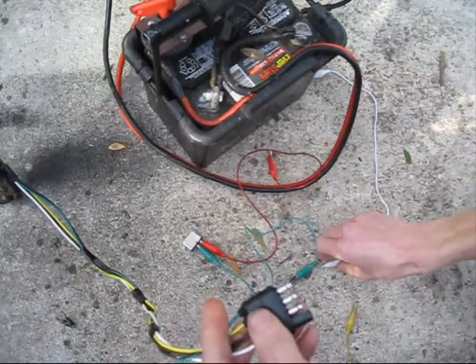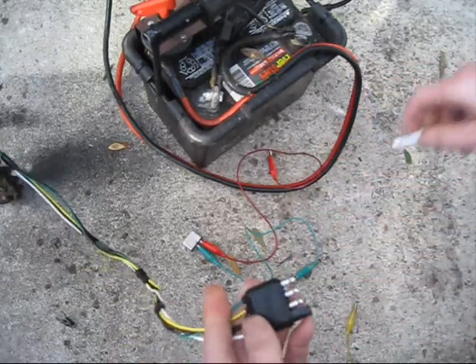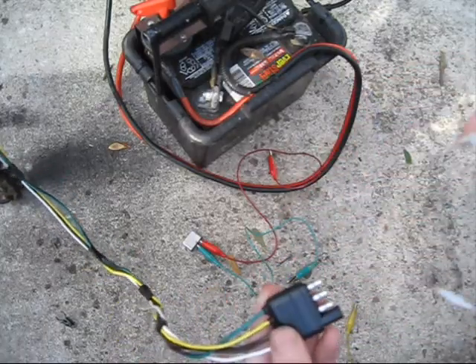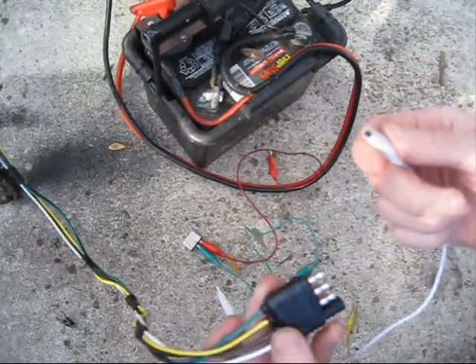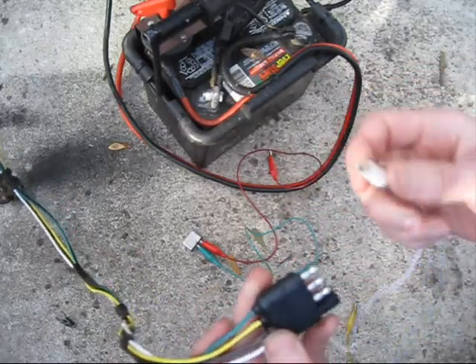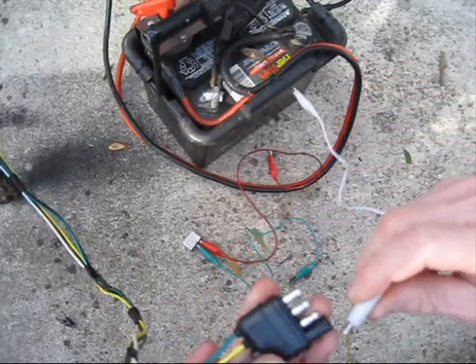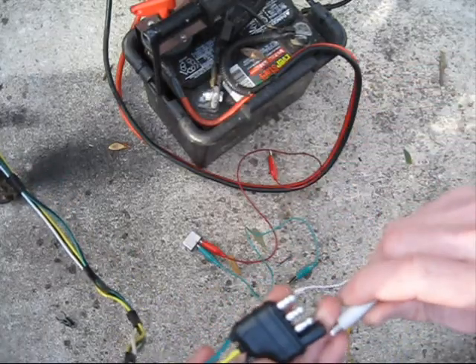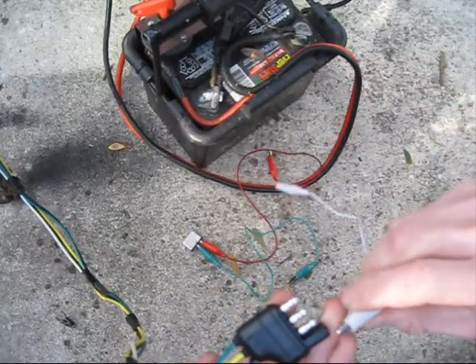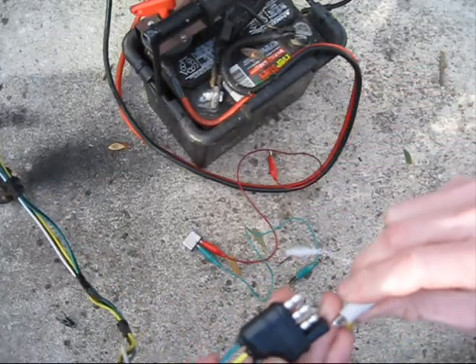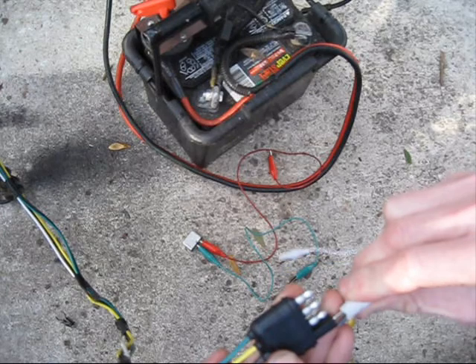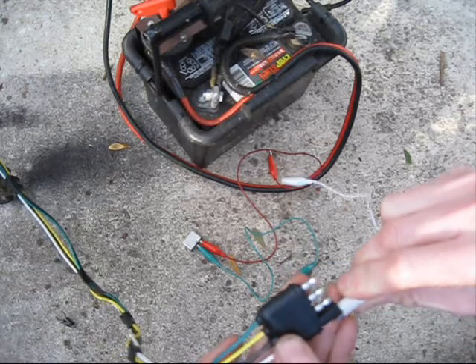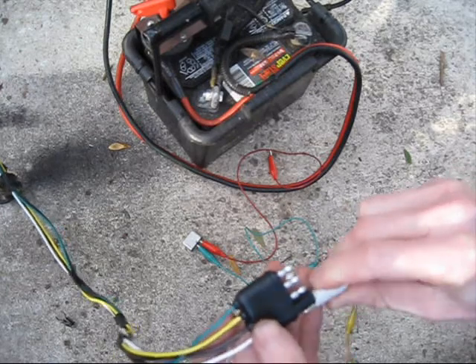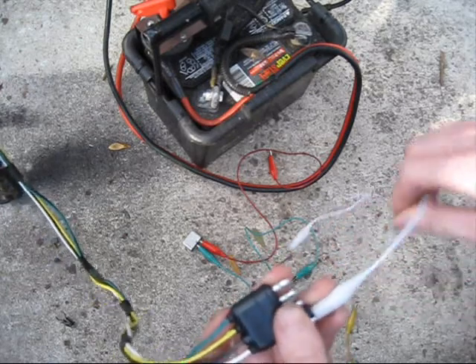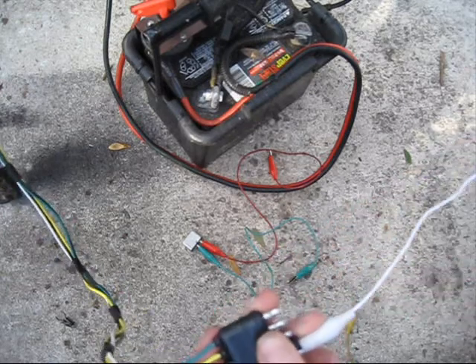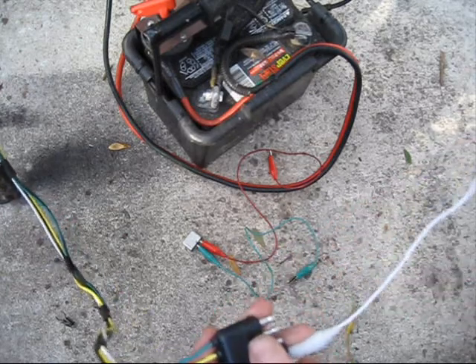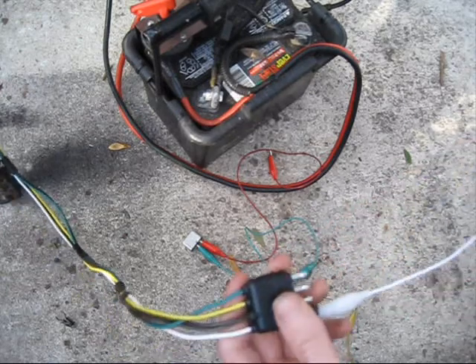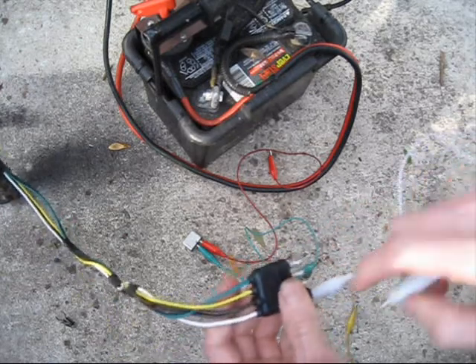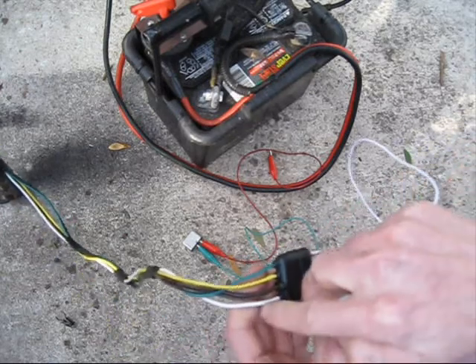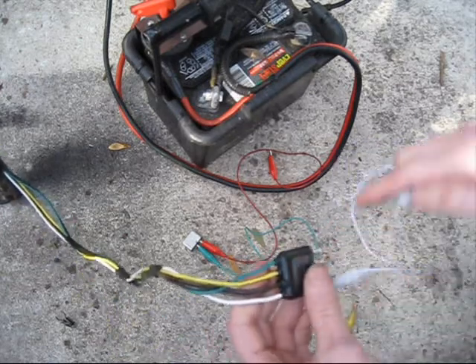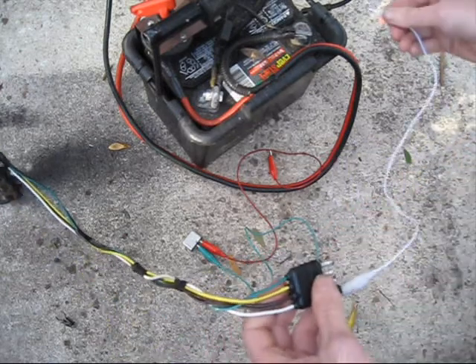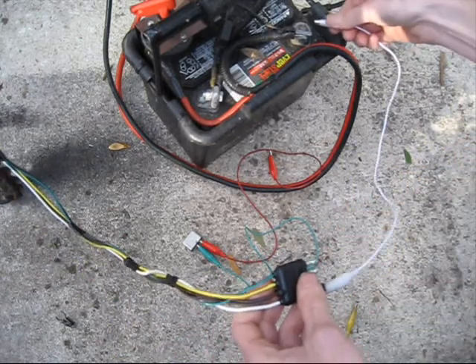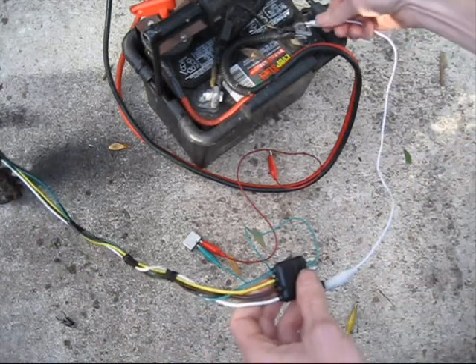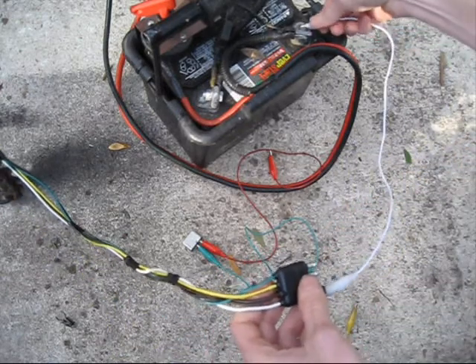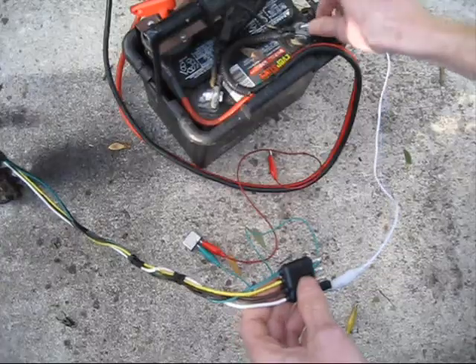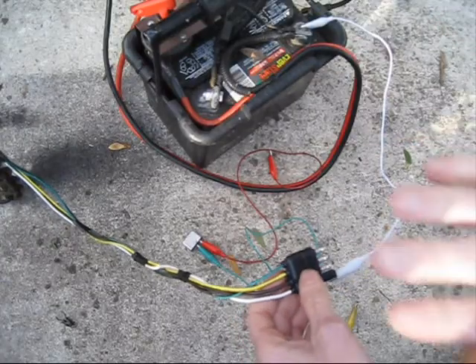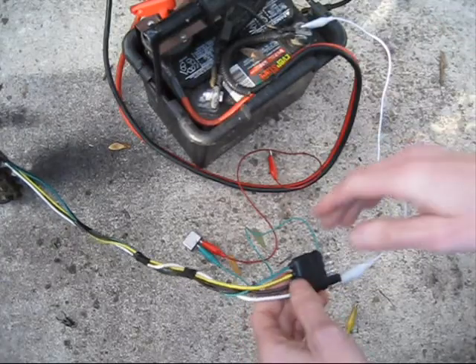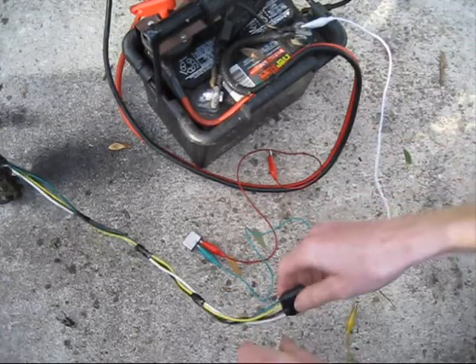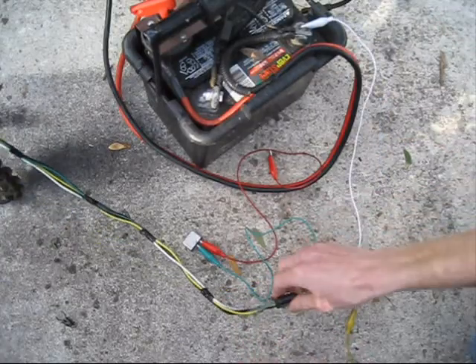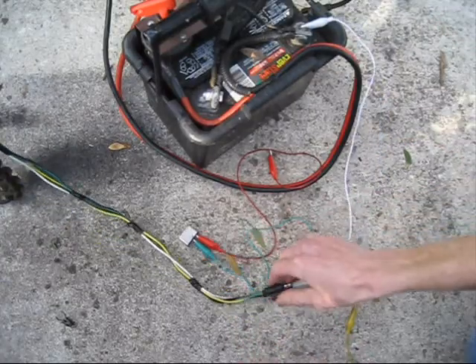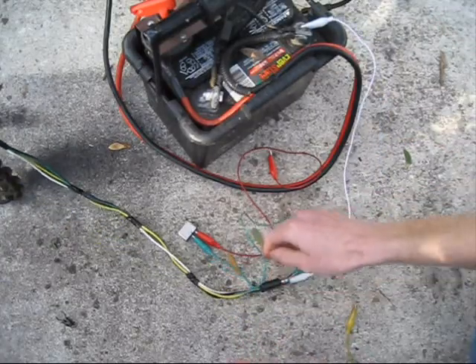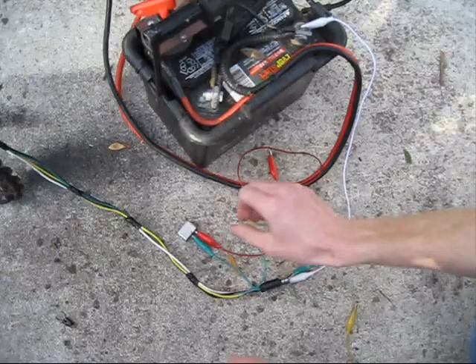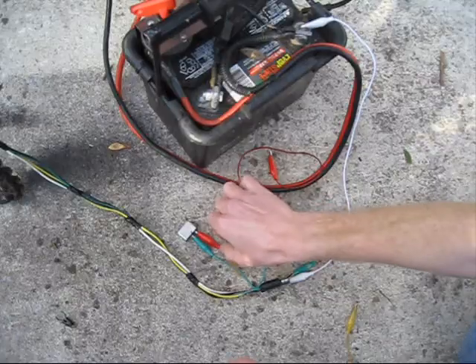The first thing I'm going to do is take a test lead and connect my ground straight to the negative, and we're just going to leave it there — we're not going to change that at any point.